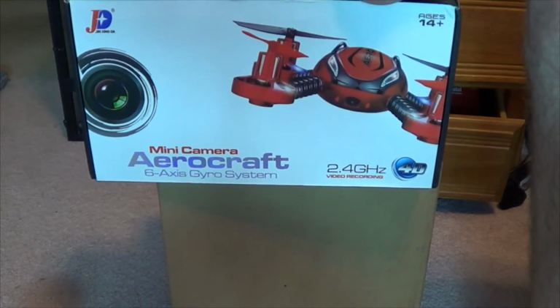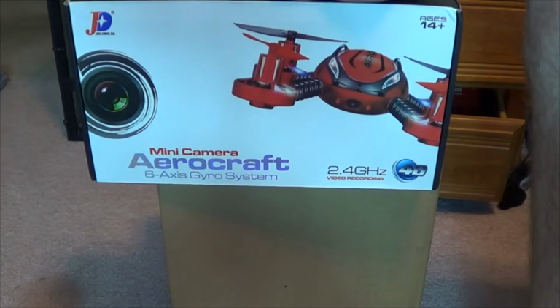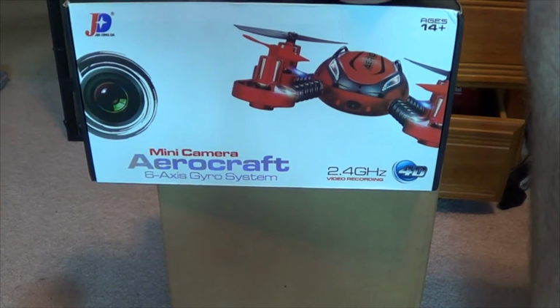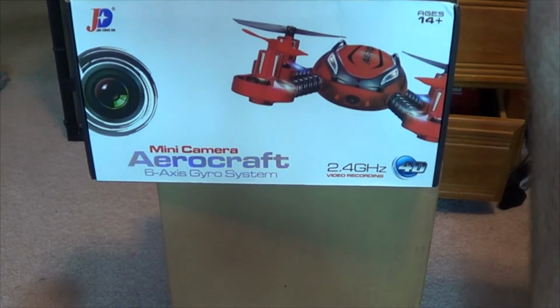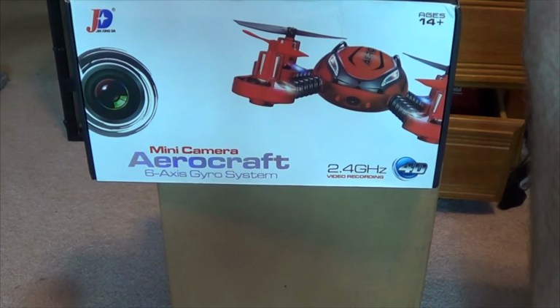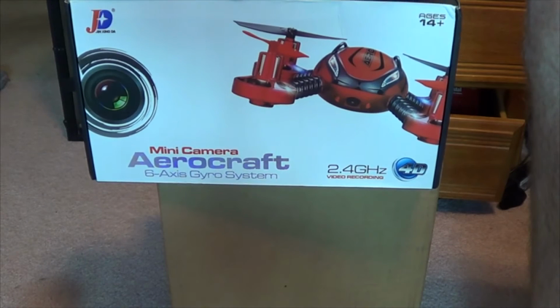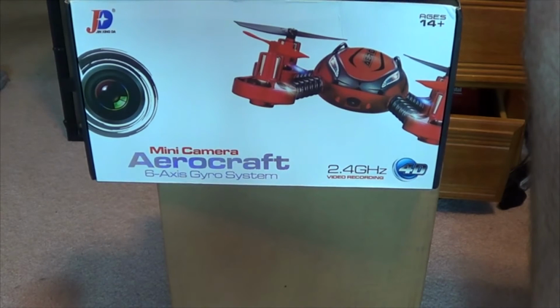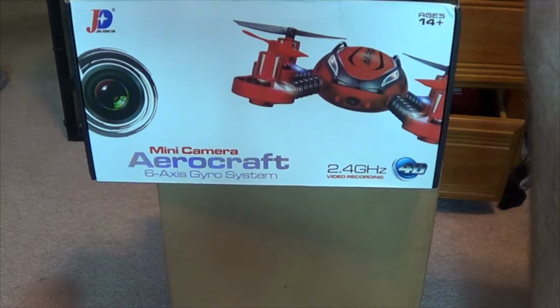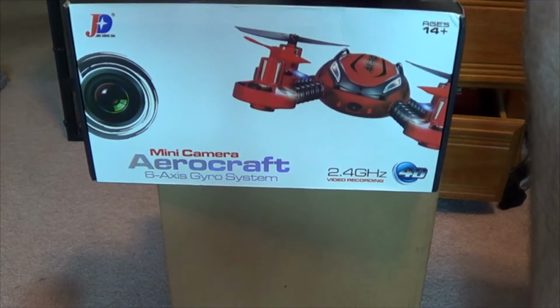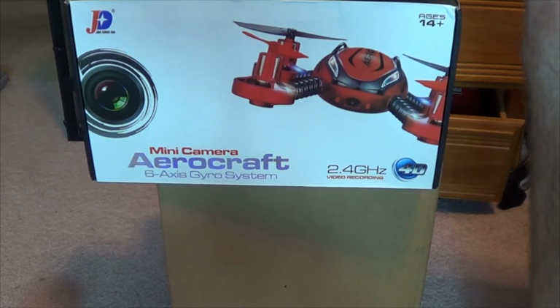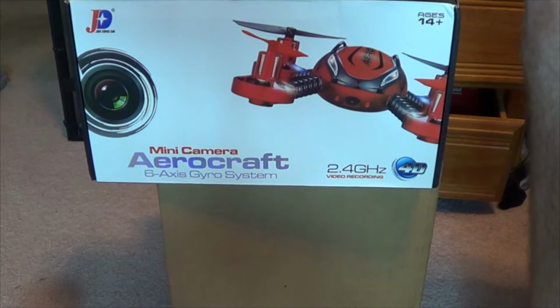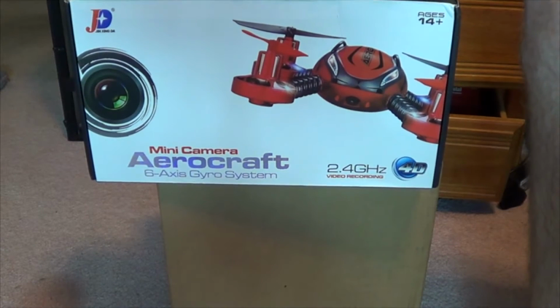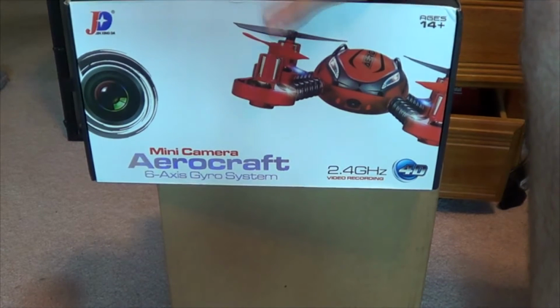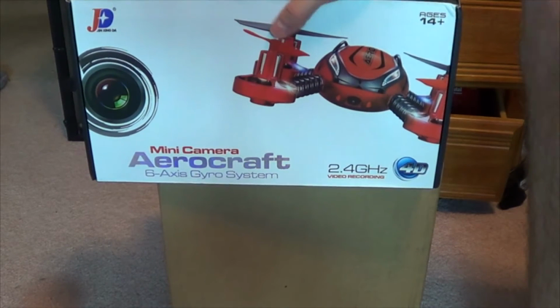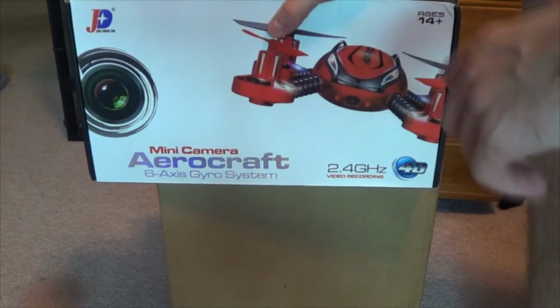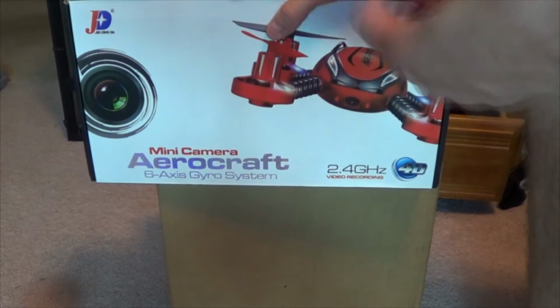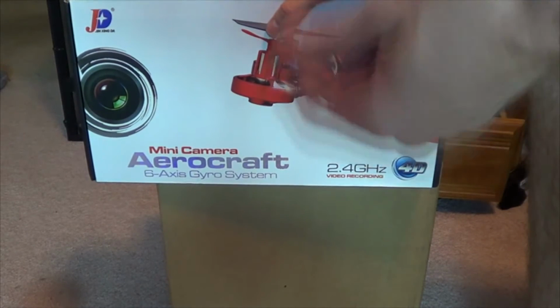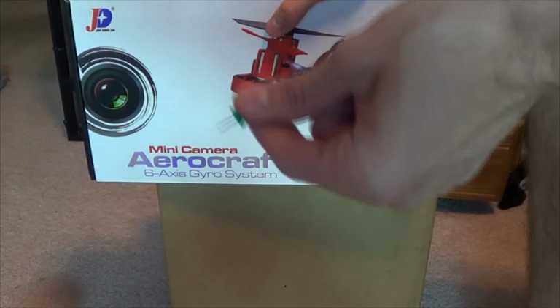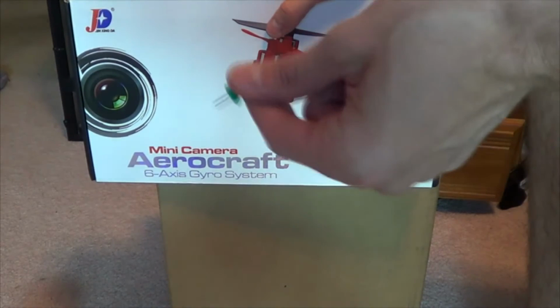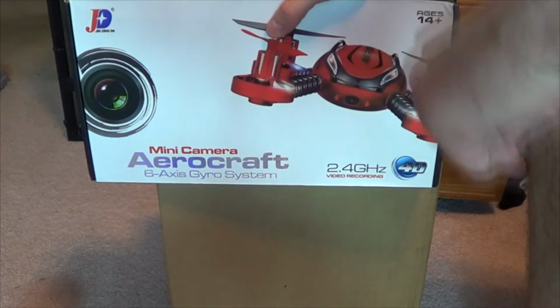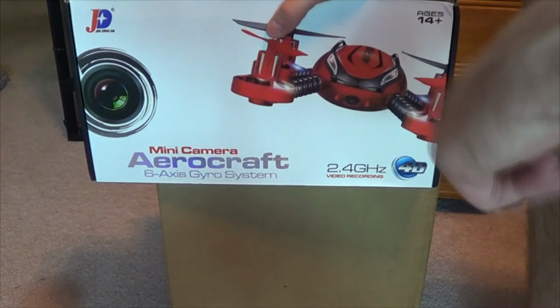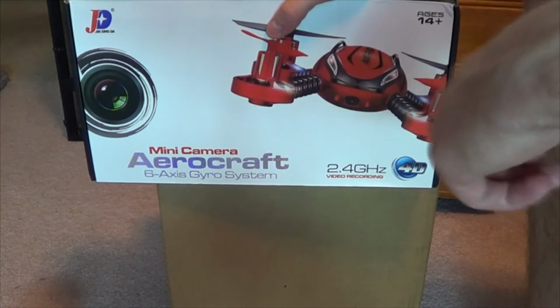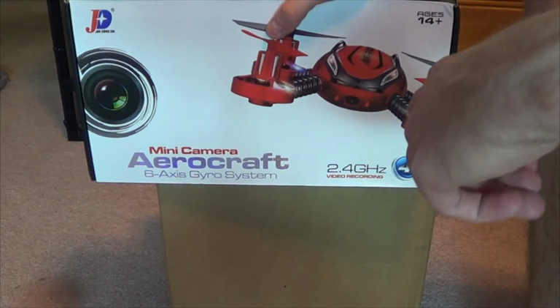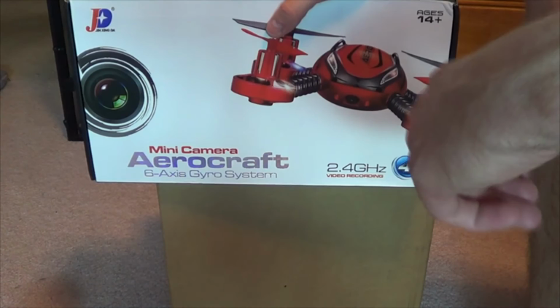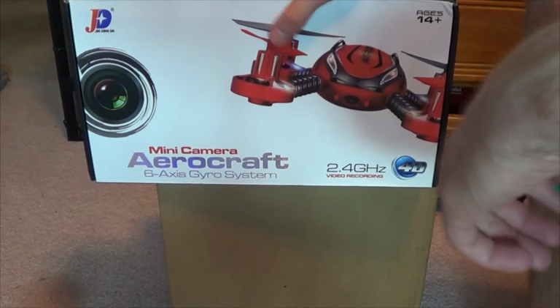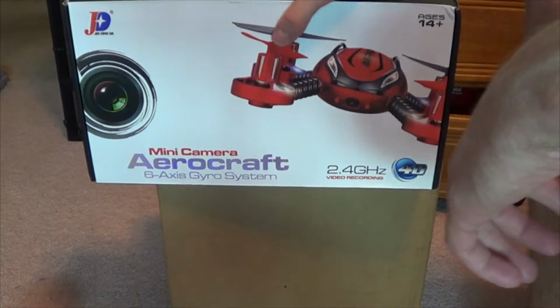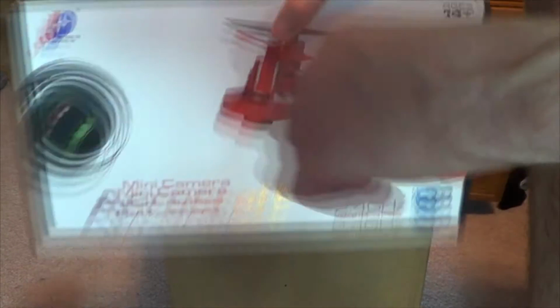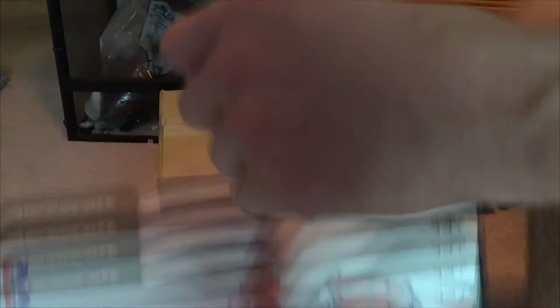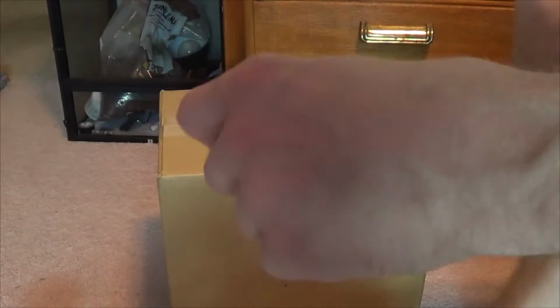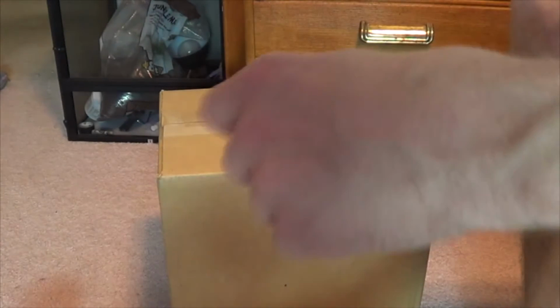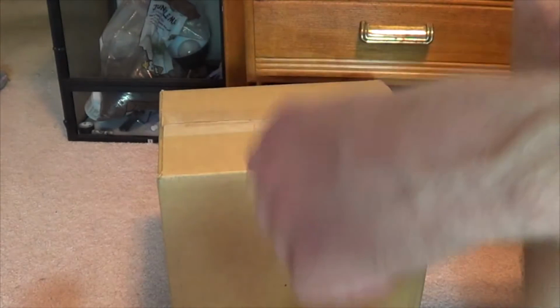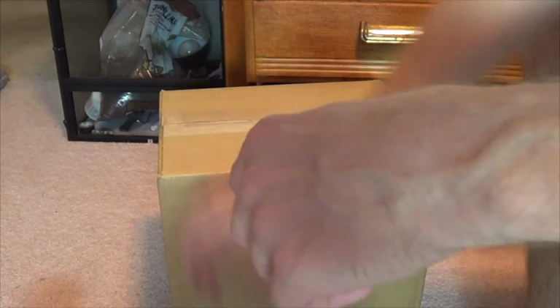Got a new copter here. It also has a camera, so we'll see how it does against the Hubsan.